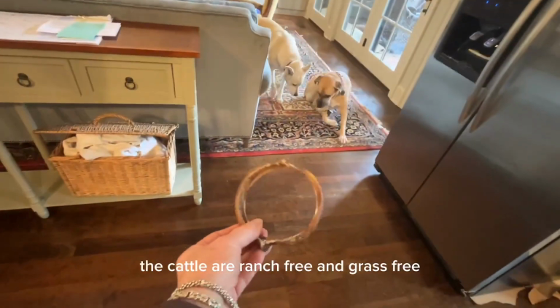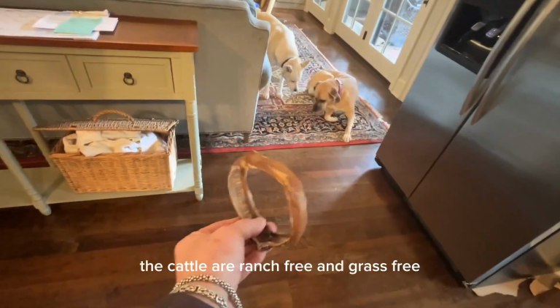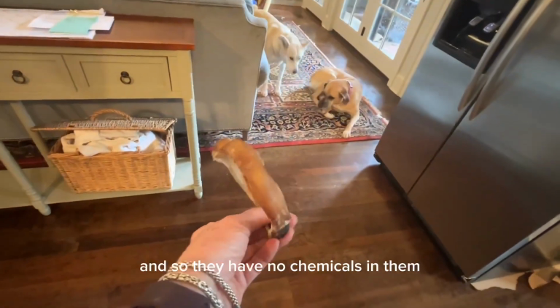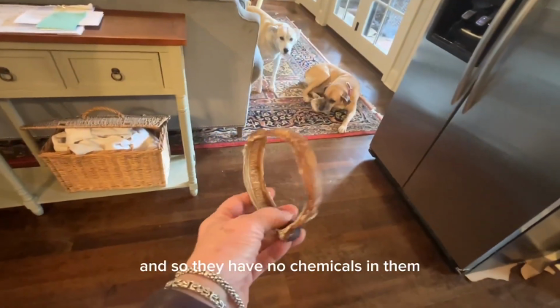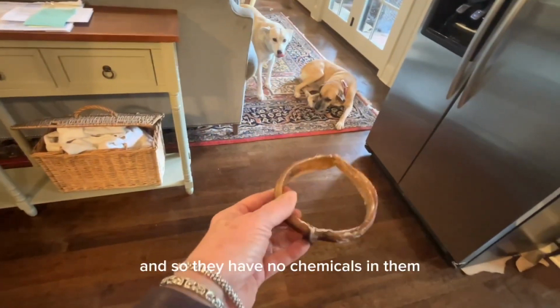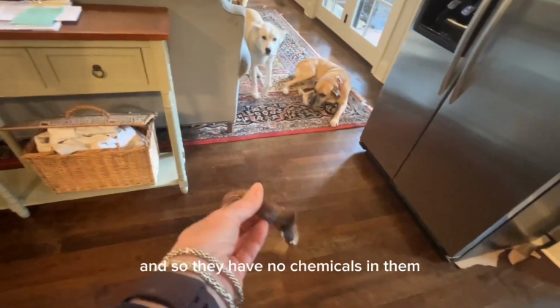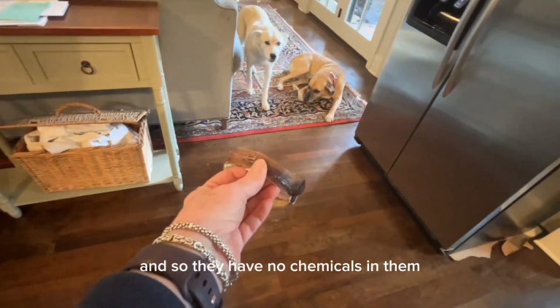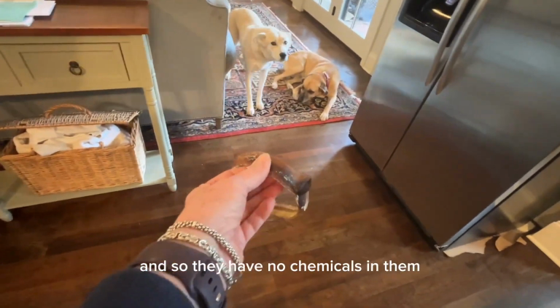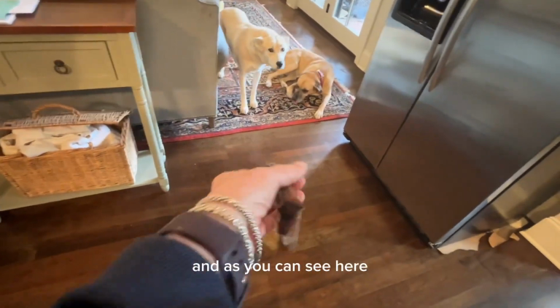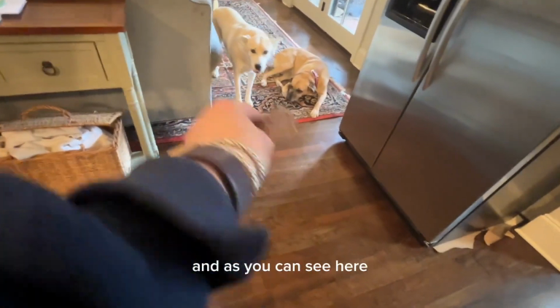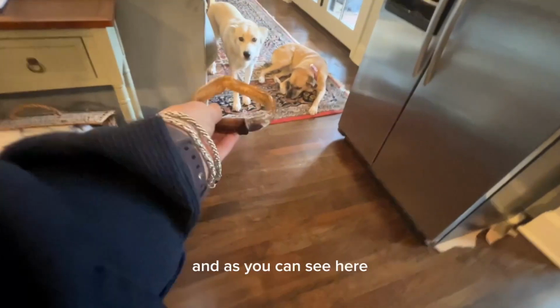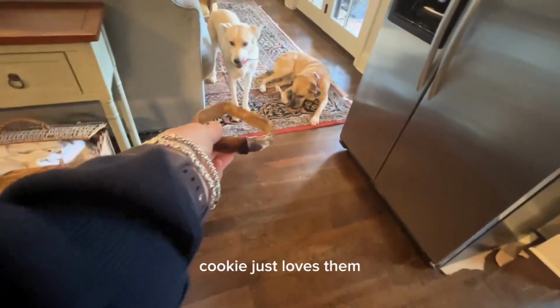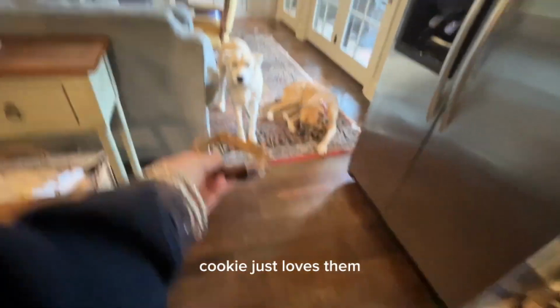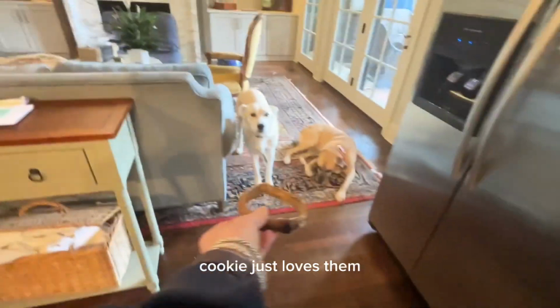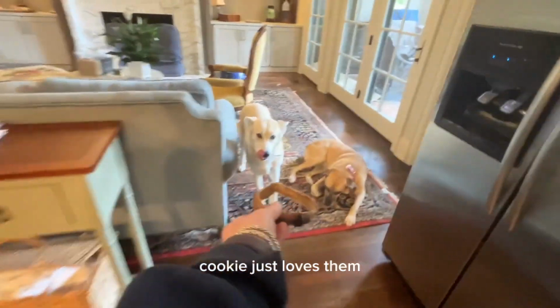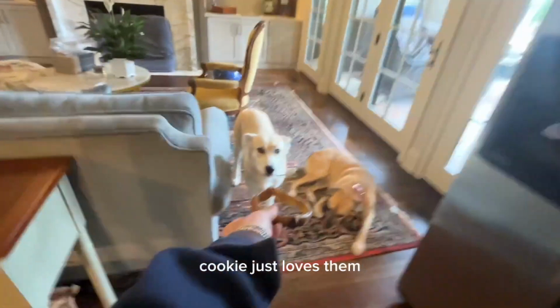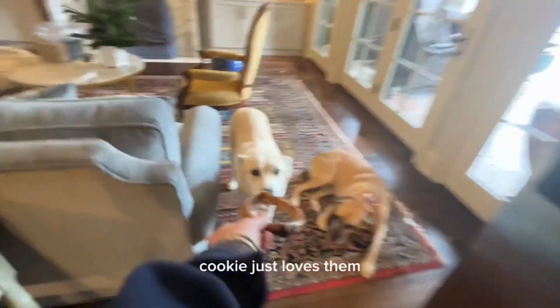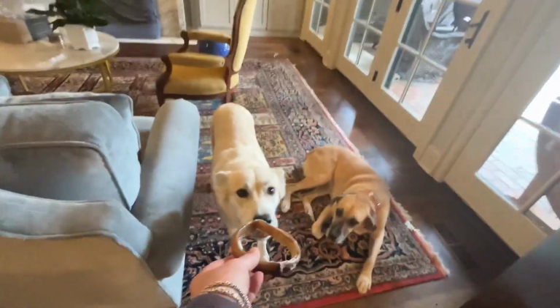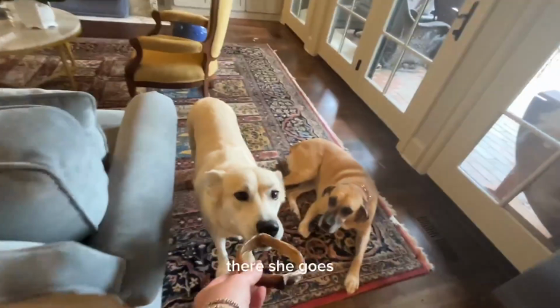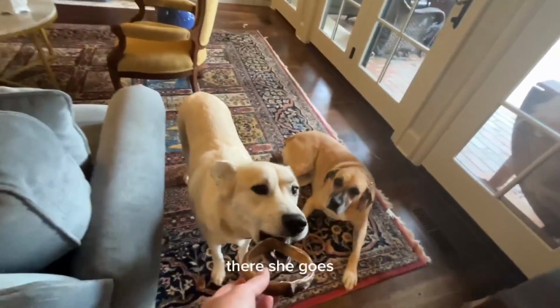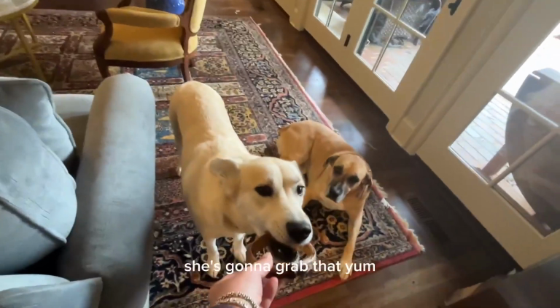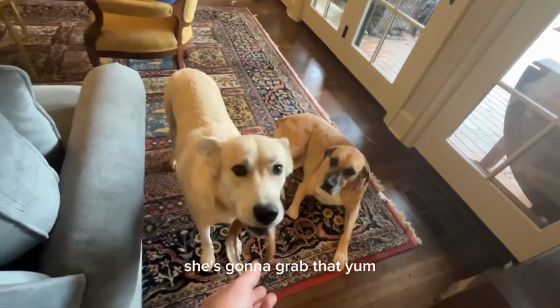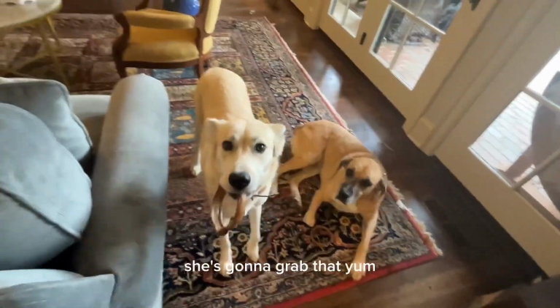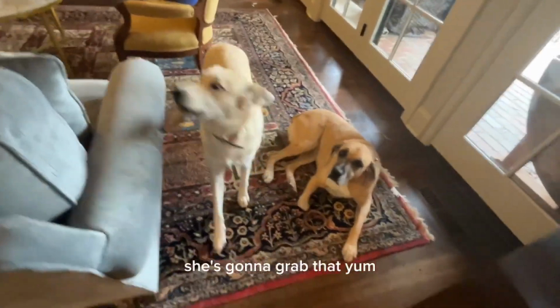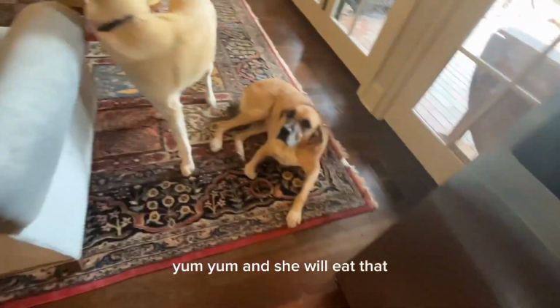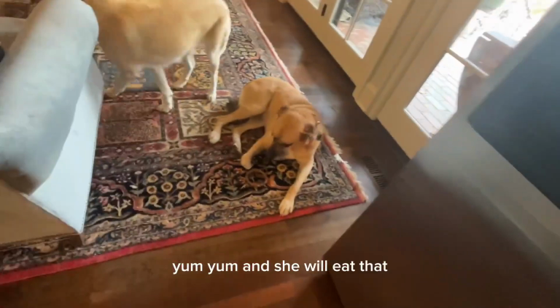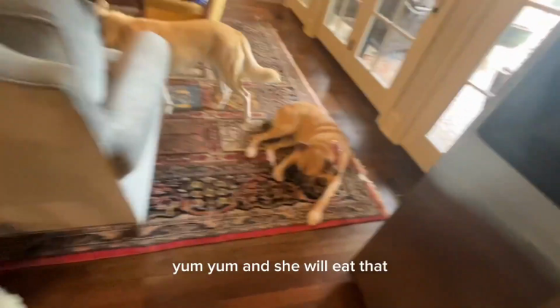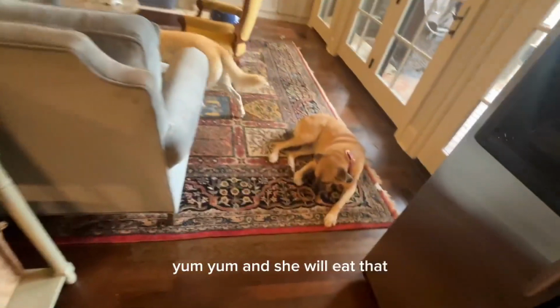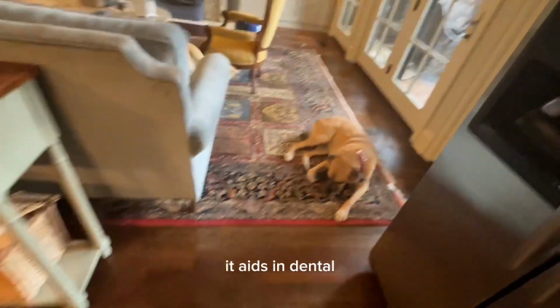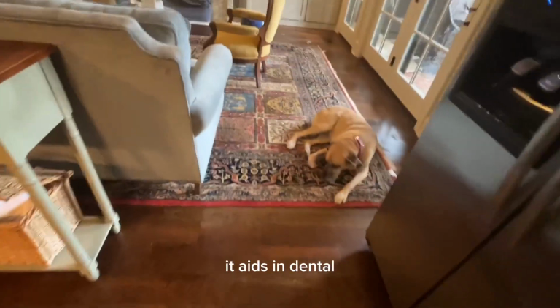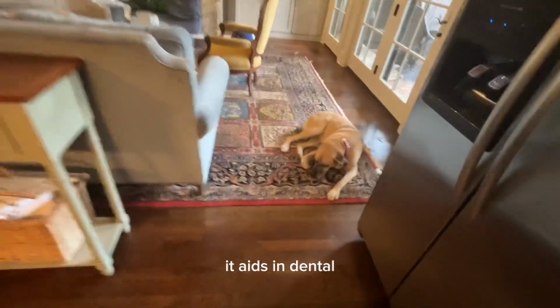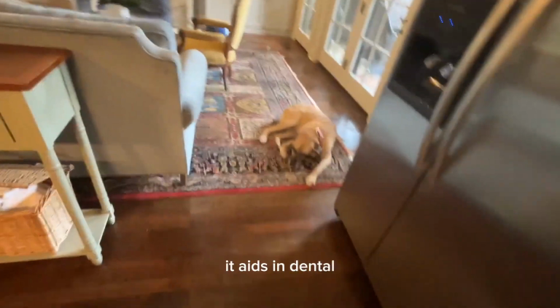The cattle are range-free and grass-fed, so they have no chemicals in them. And as you can see here, Cookie just loves them — there she goes, grabbing it, yum yum yum, and she will eat that.